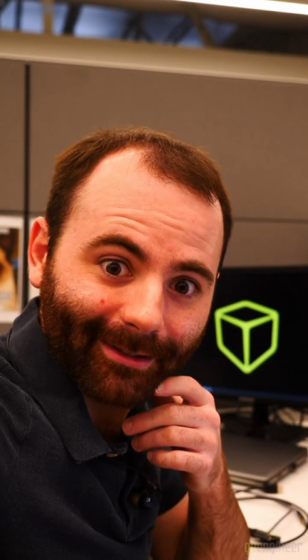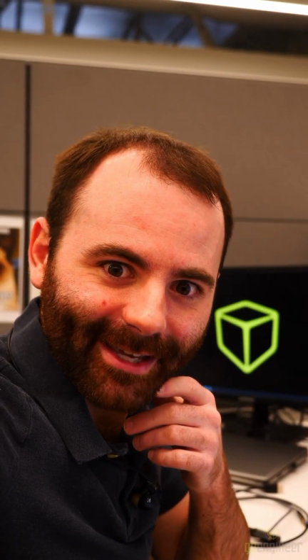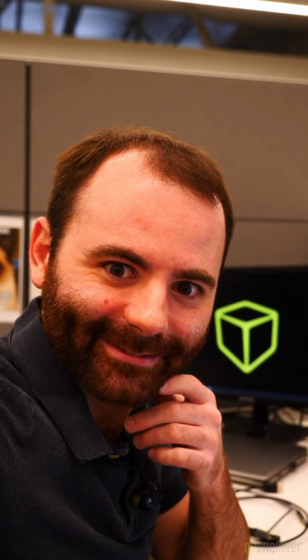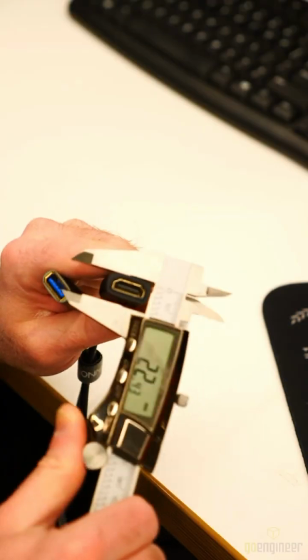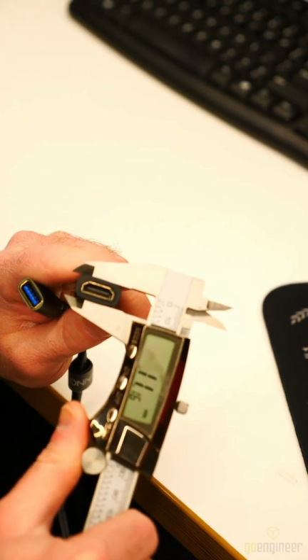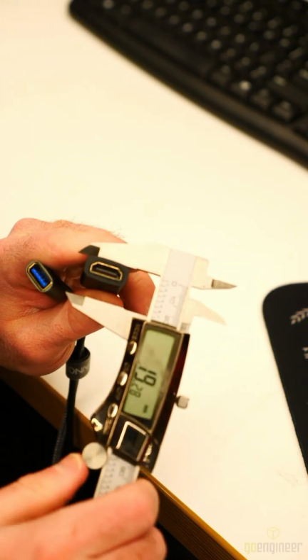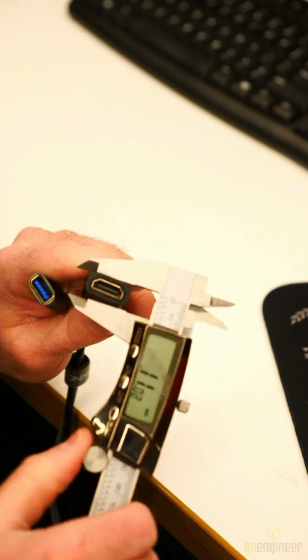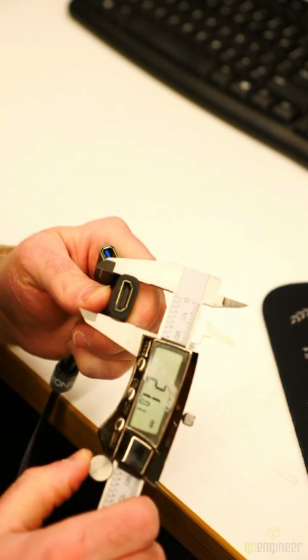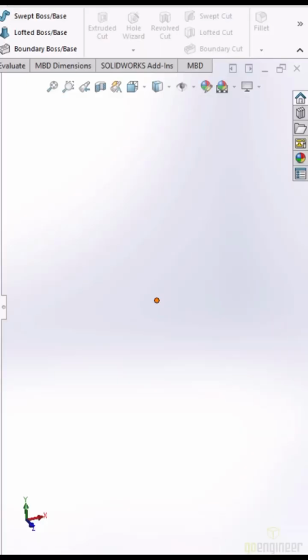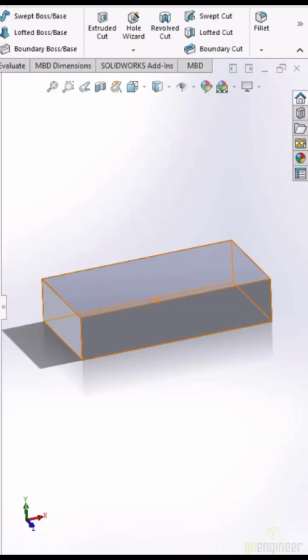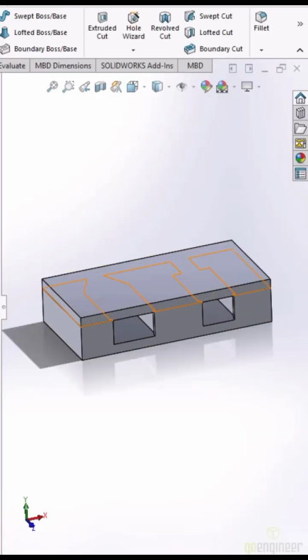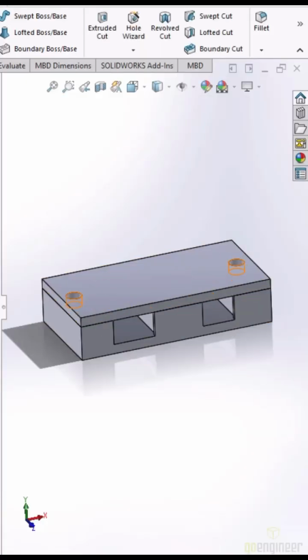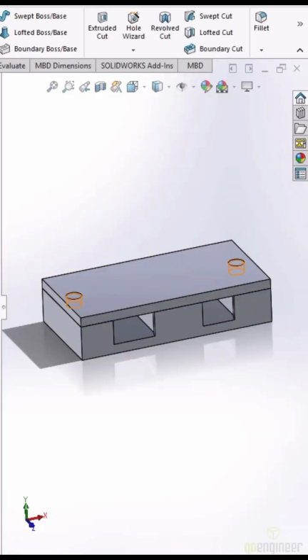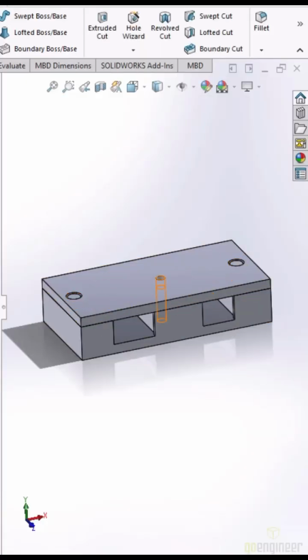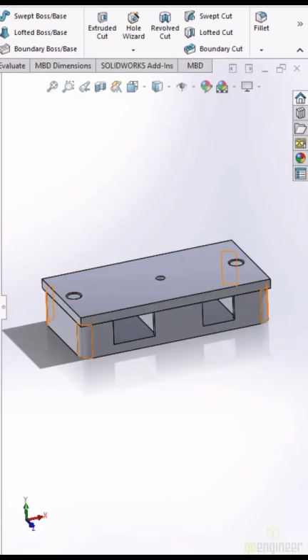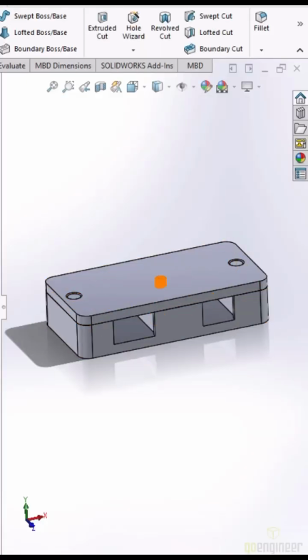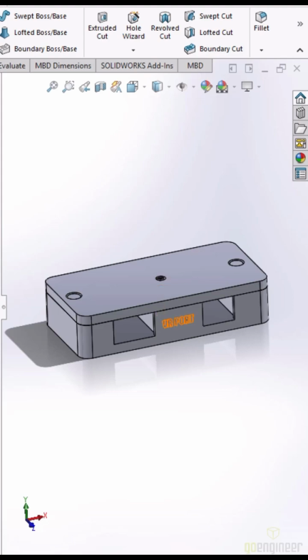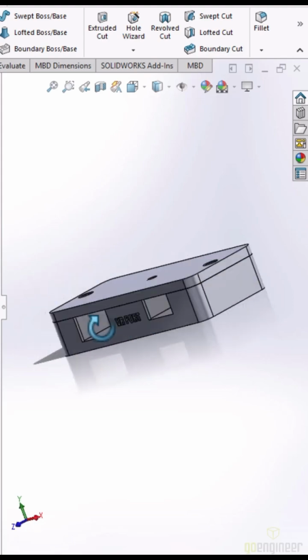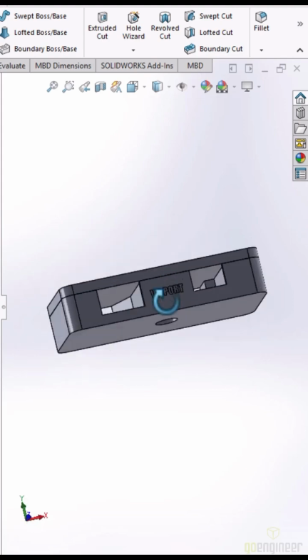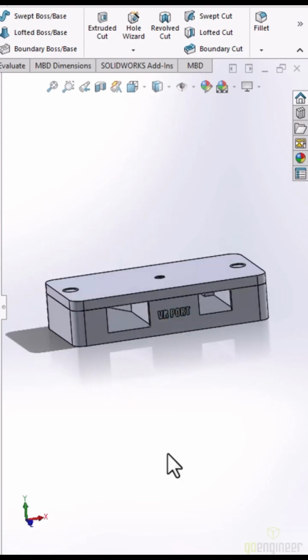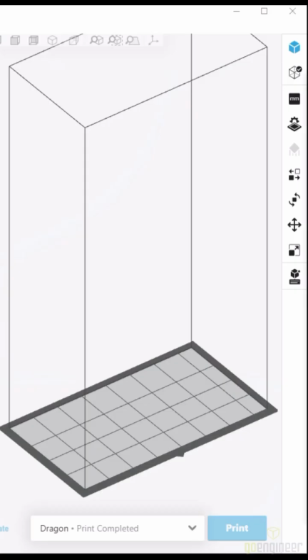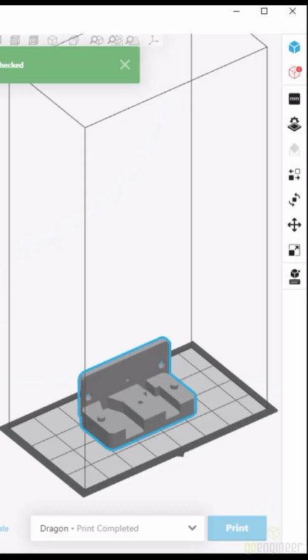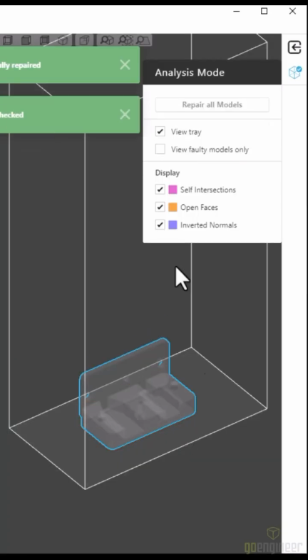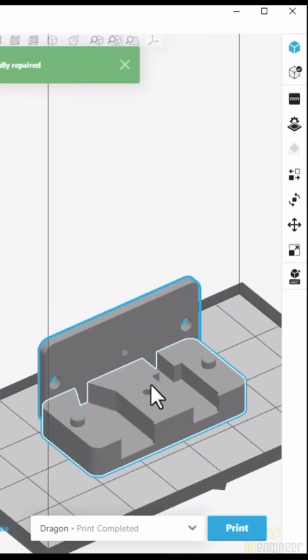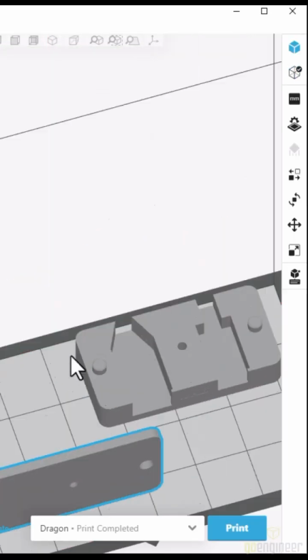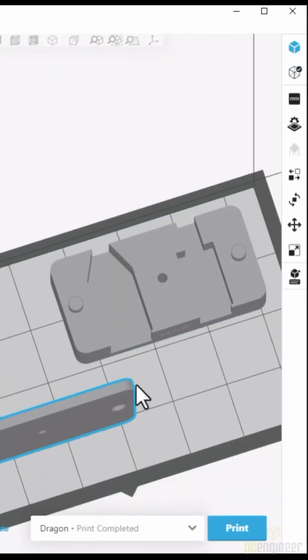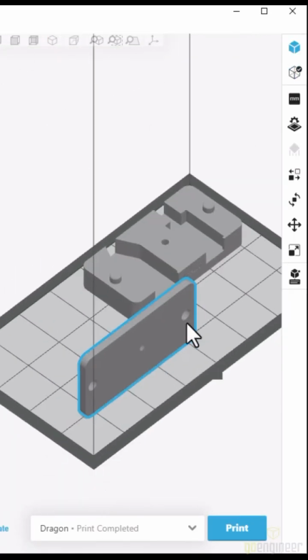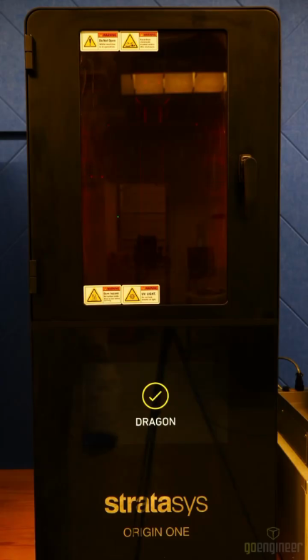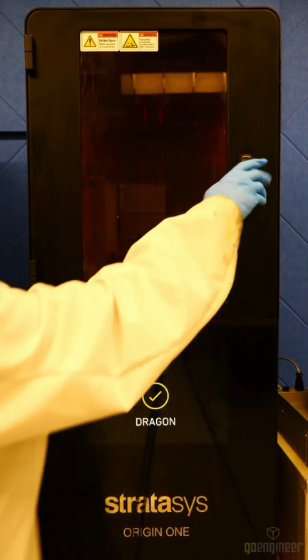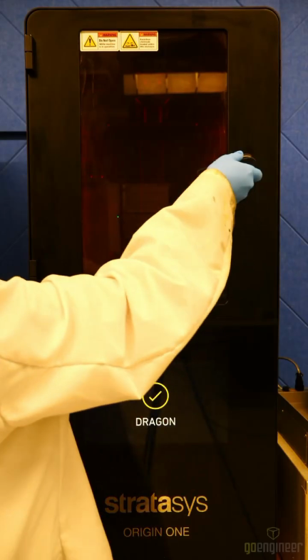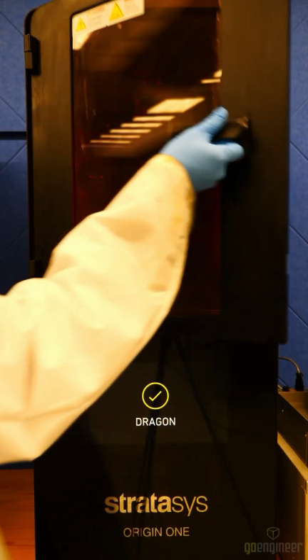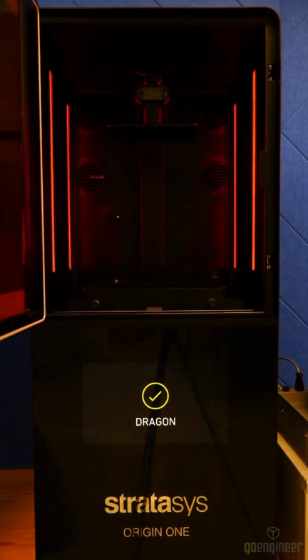I can fix that. Using my calipers, I took measurements, loaded up SOLIDWORKS, and designed a simple housing. I launched GrabCAD Print, imported the parts, and then started the printing process.